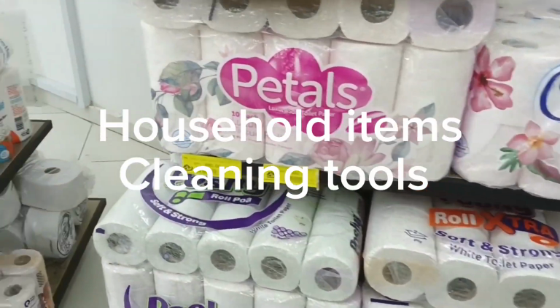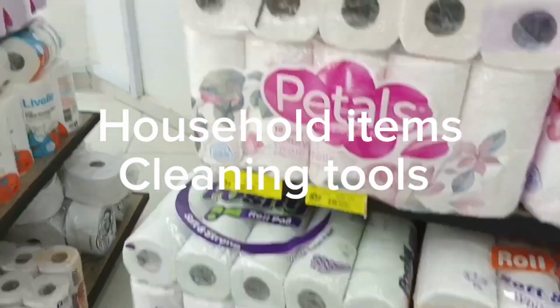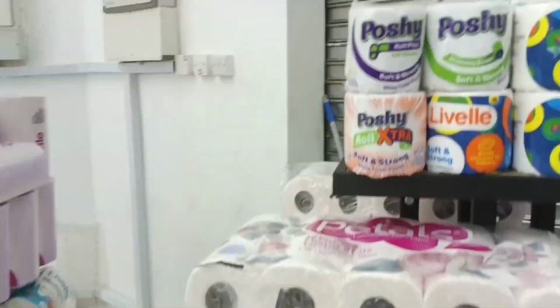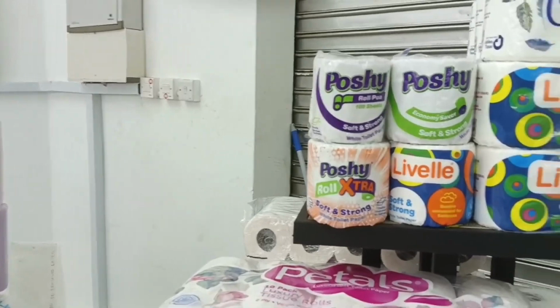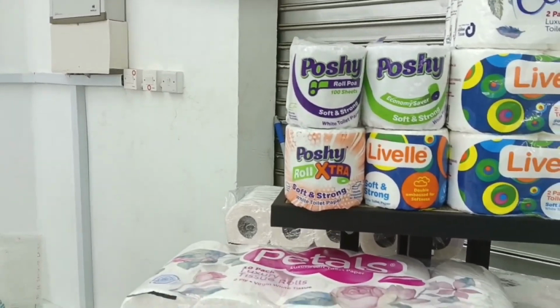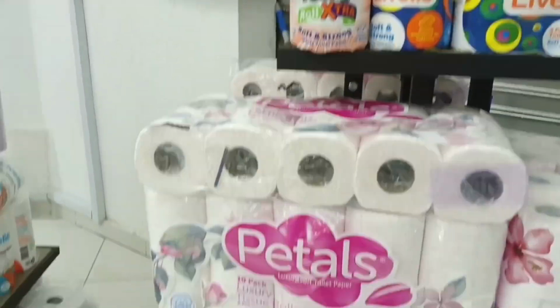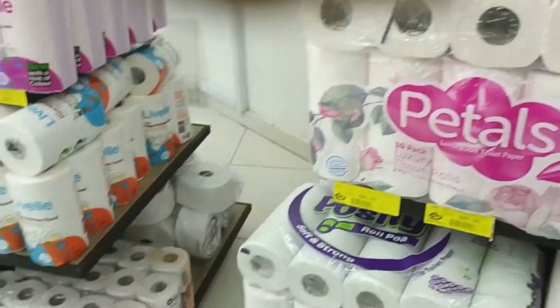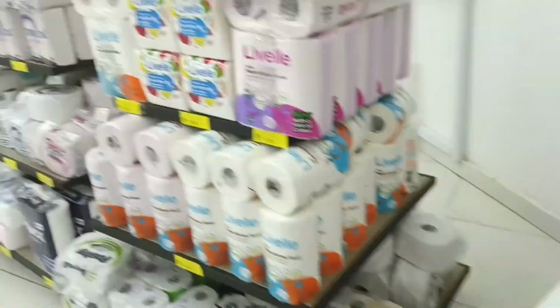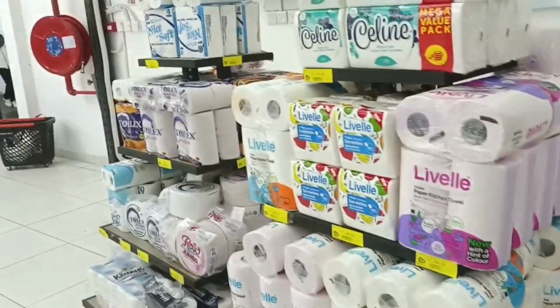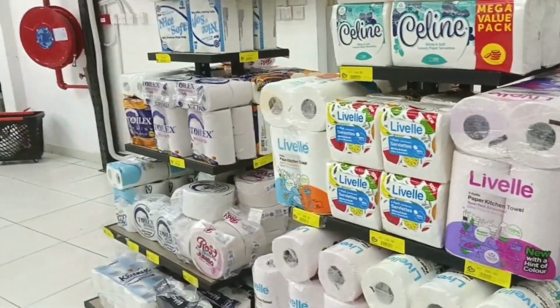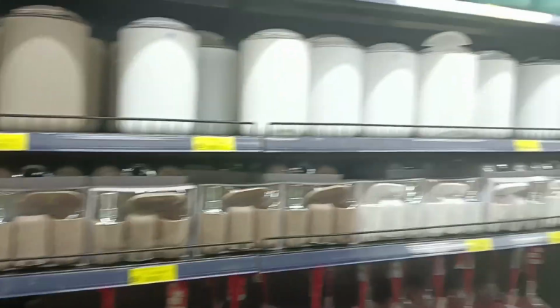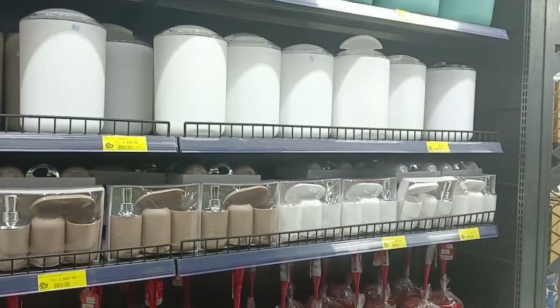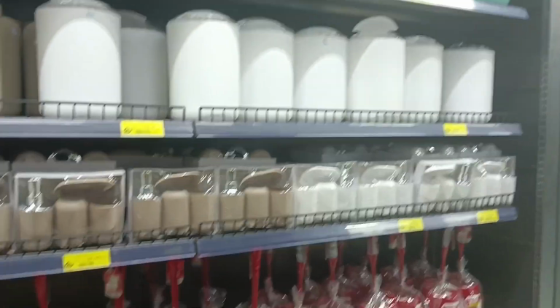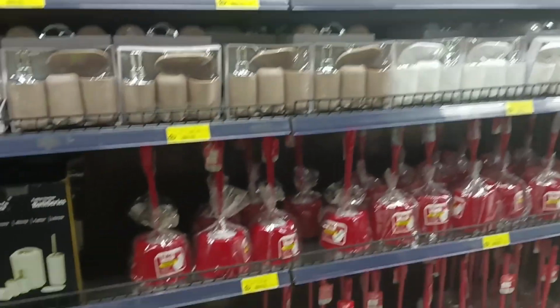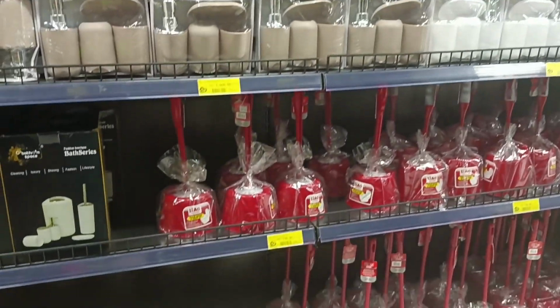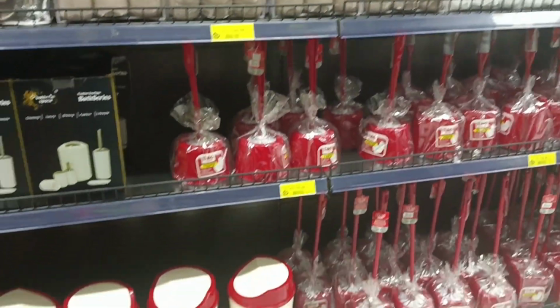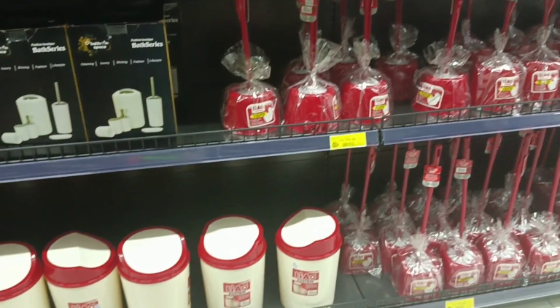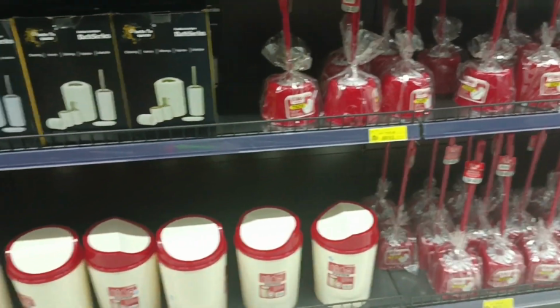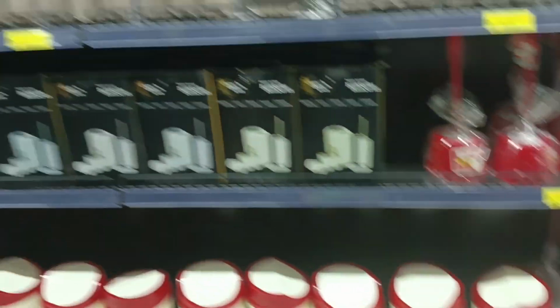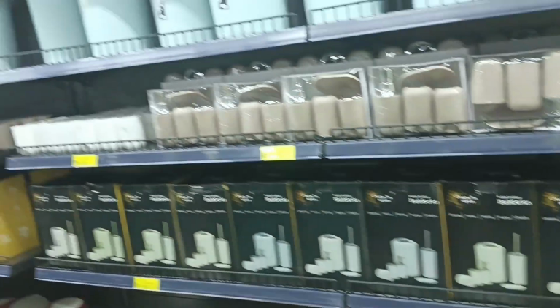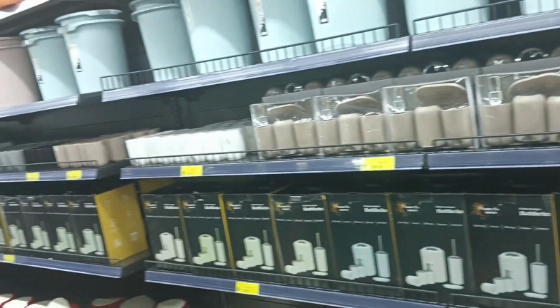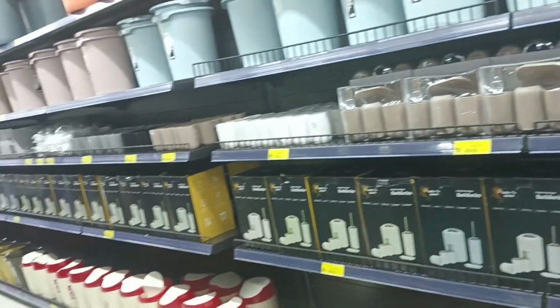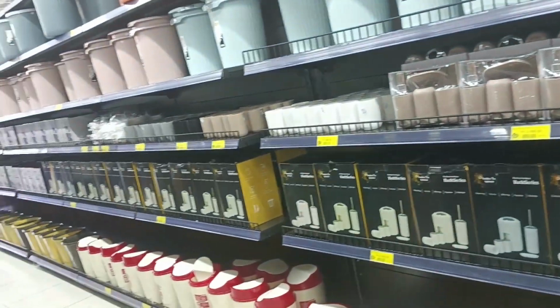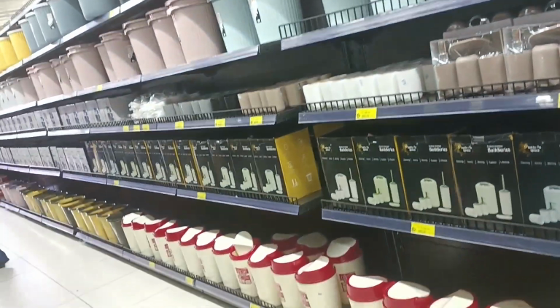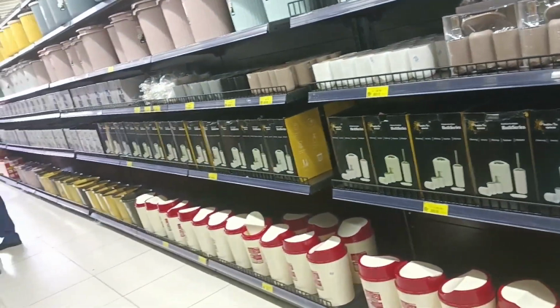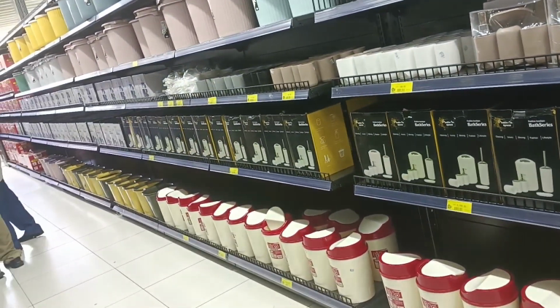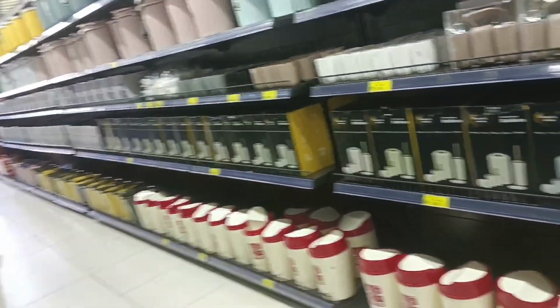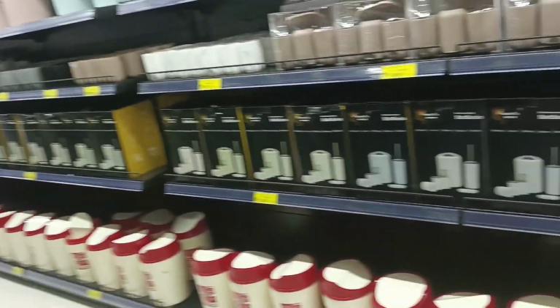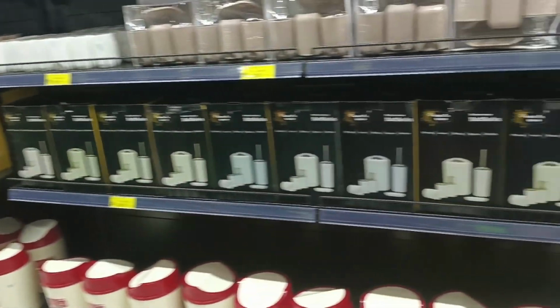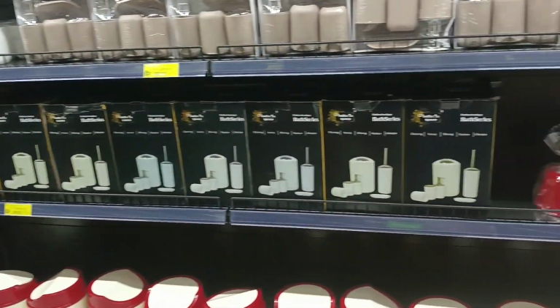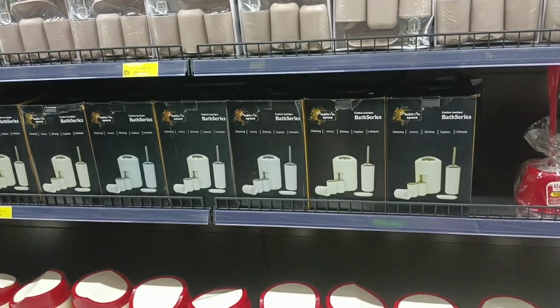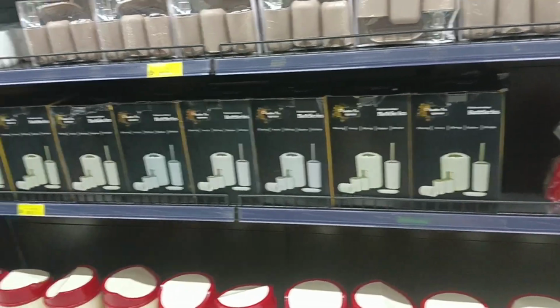We also have tissues, a dust bin, stools, brushes, and good storage containers.